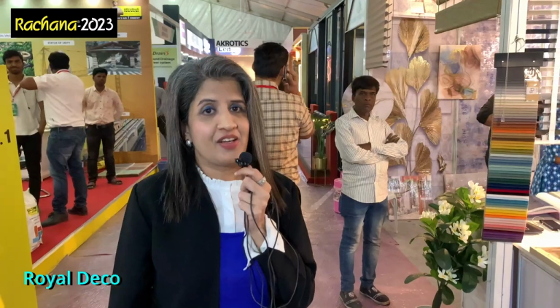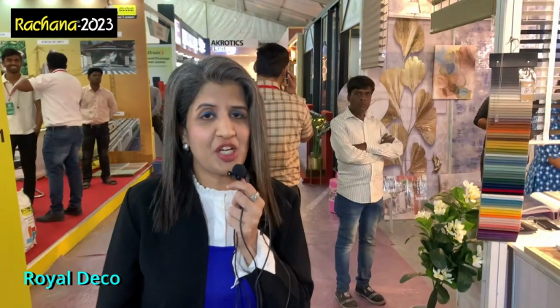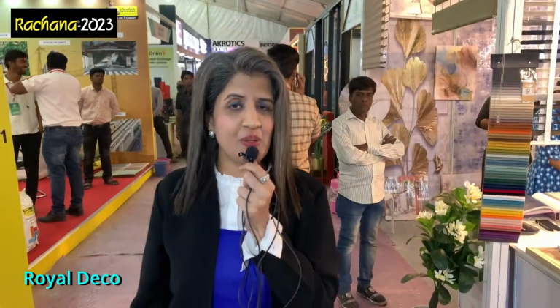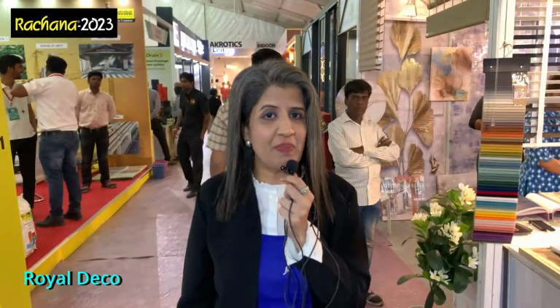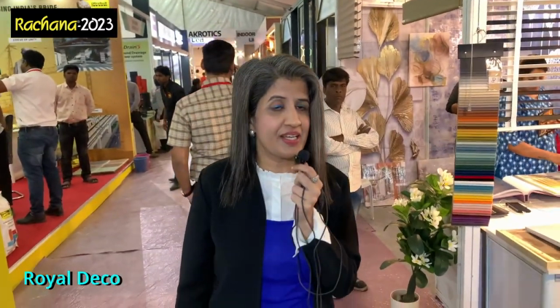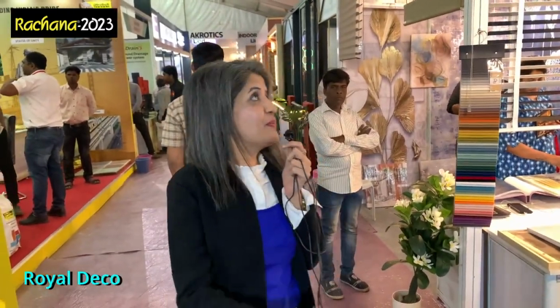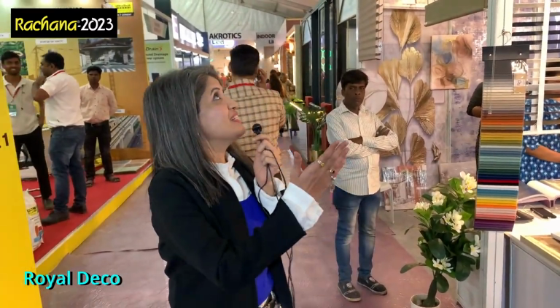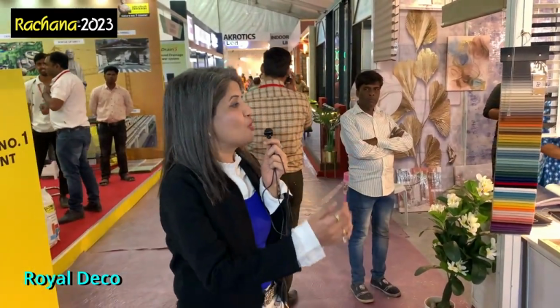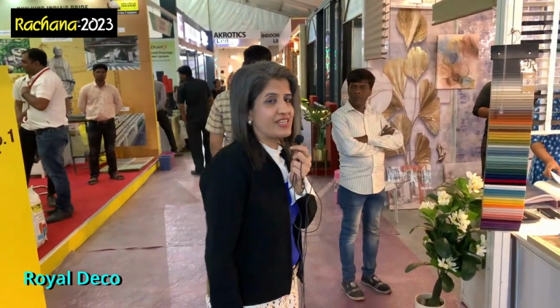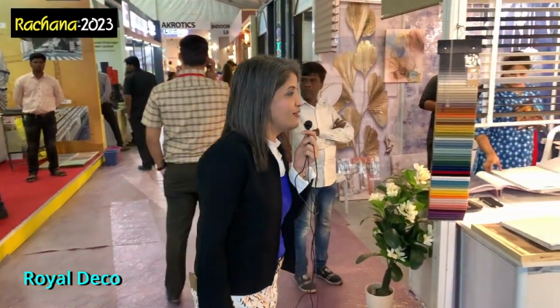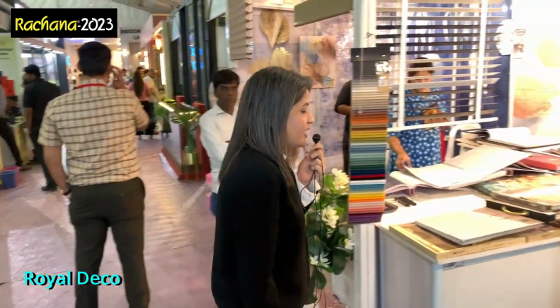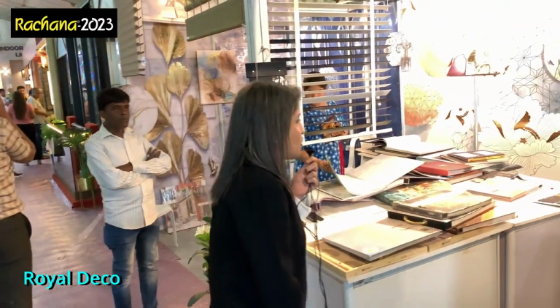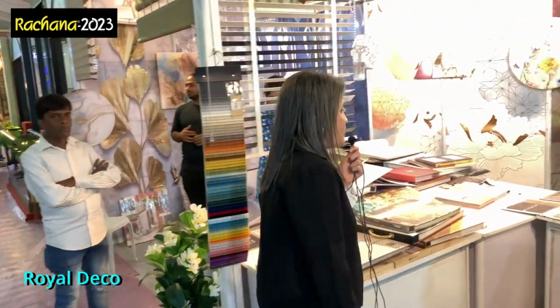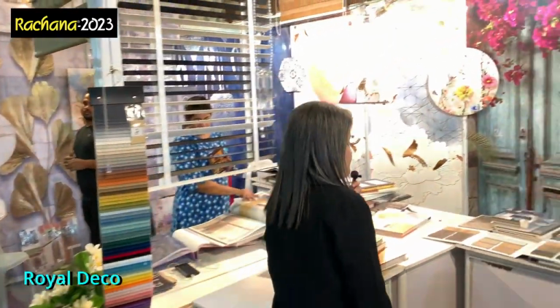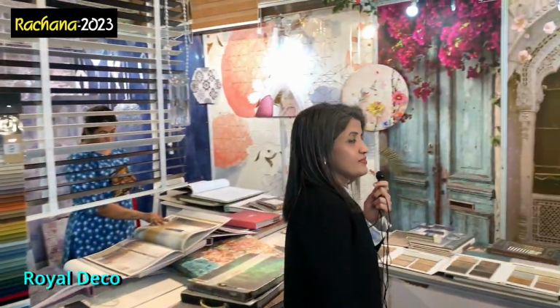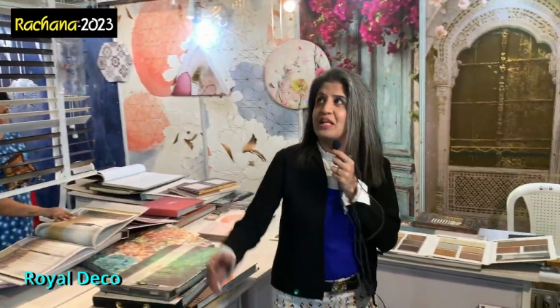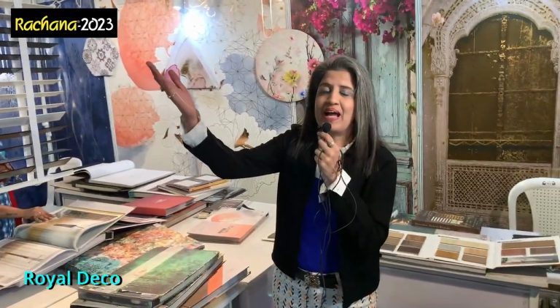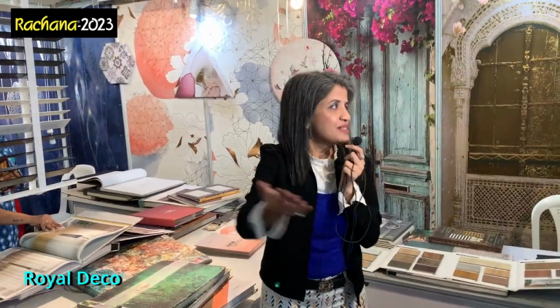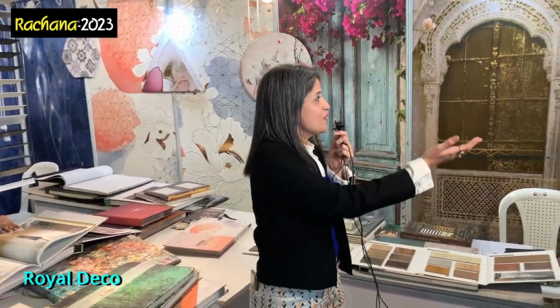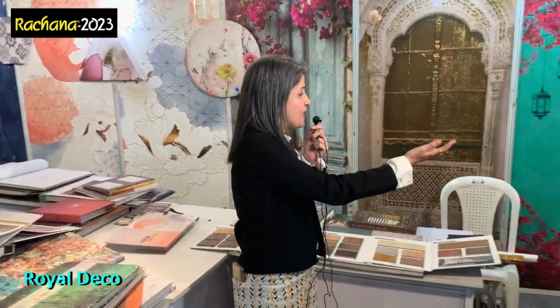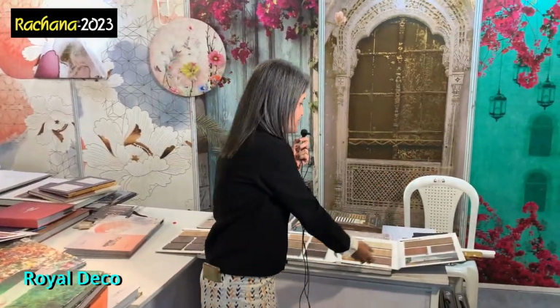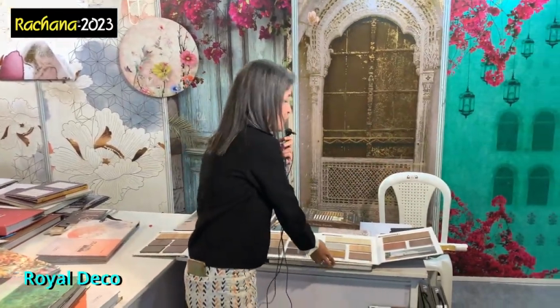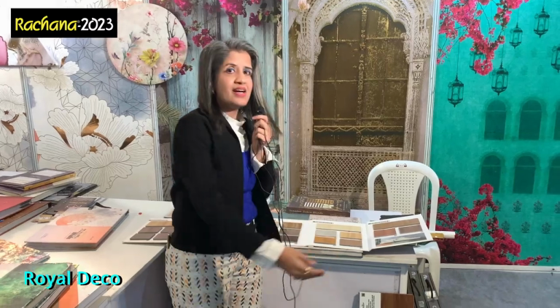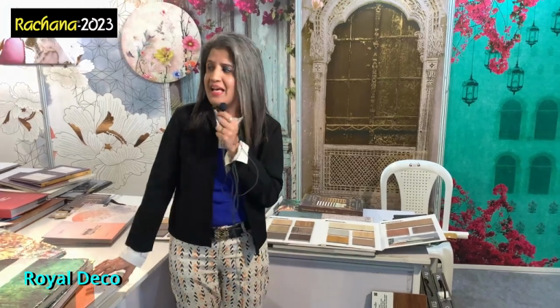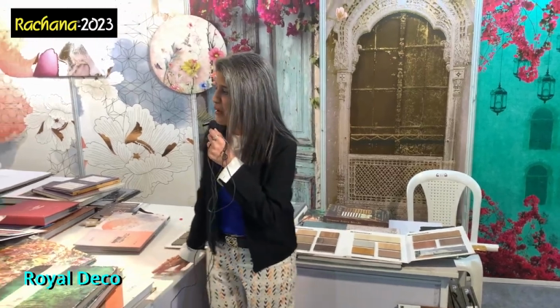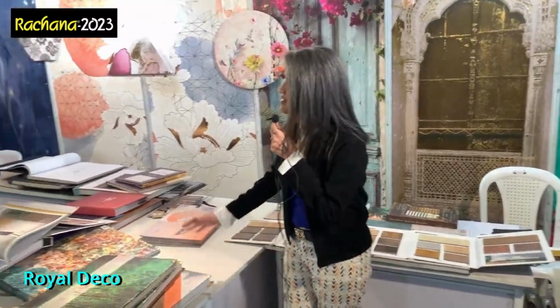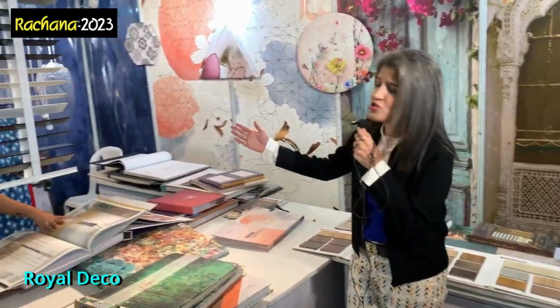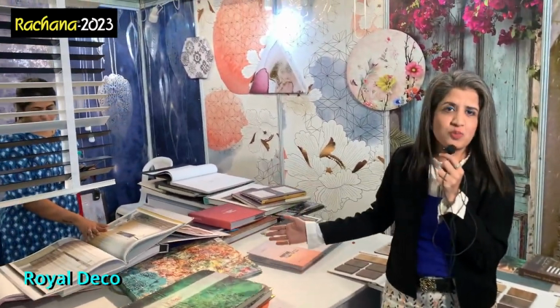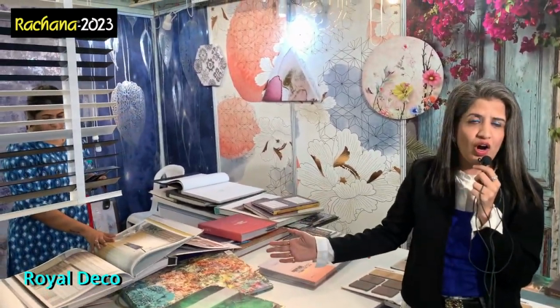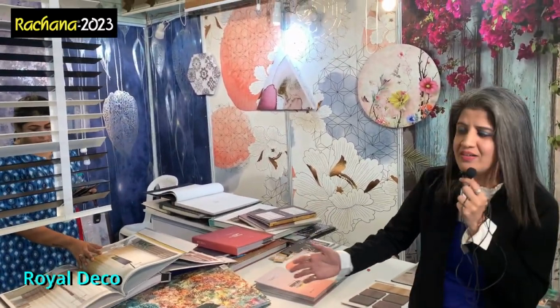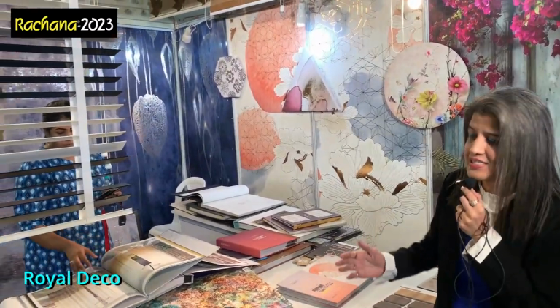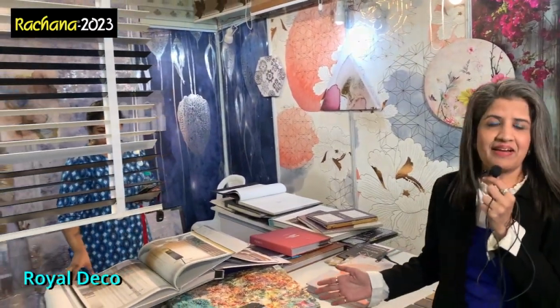Rajna 2023 — Shweta Kevalramani here at Royal Decor. They are into home decor, blinds, wallpapers, veneers, laminates, and so much more to offer. The list is endless.